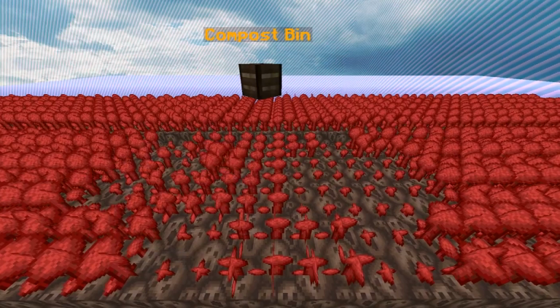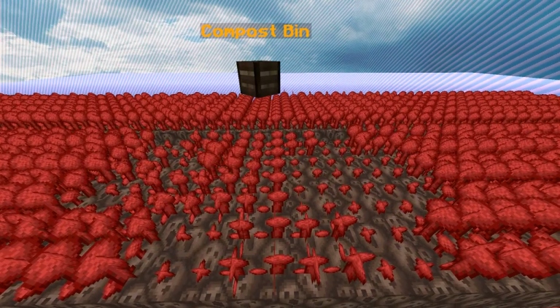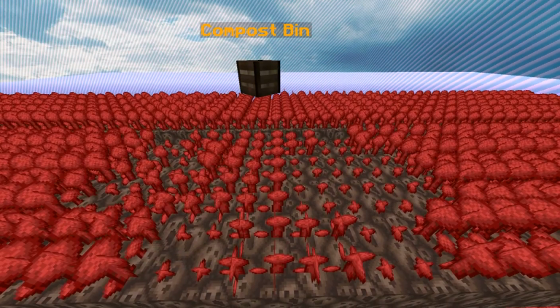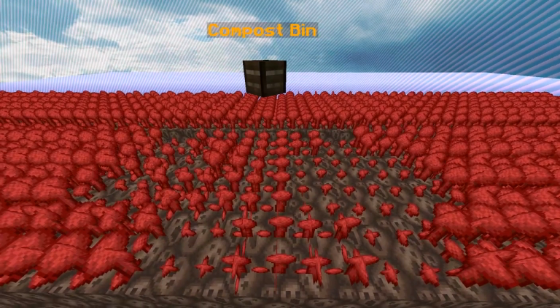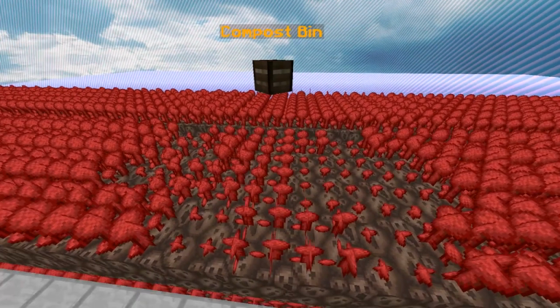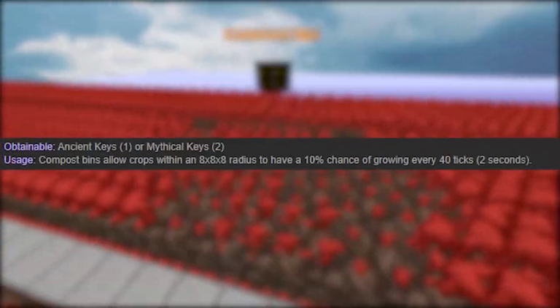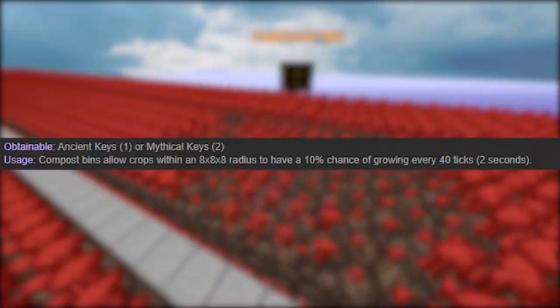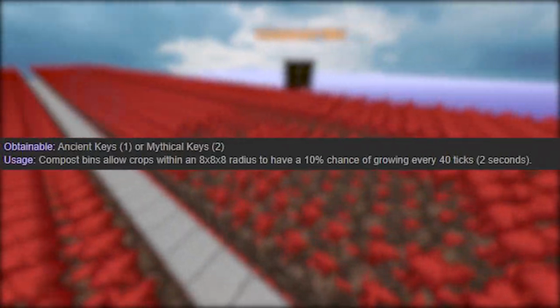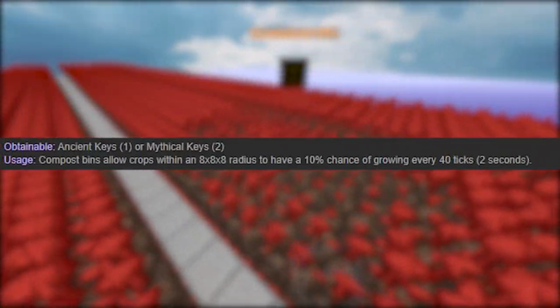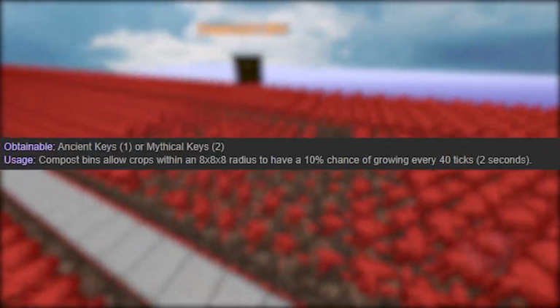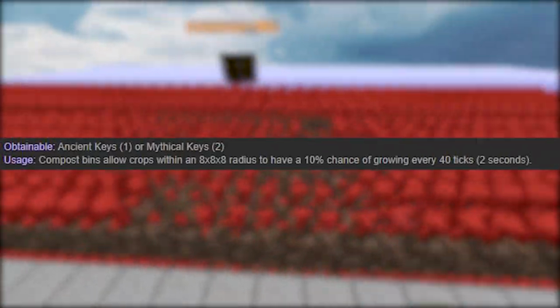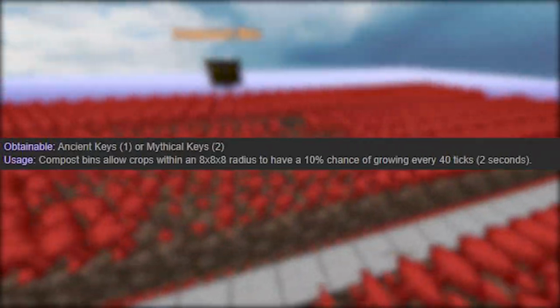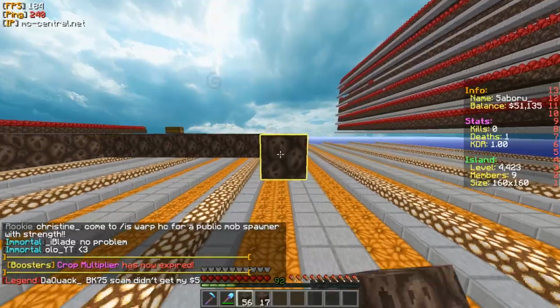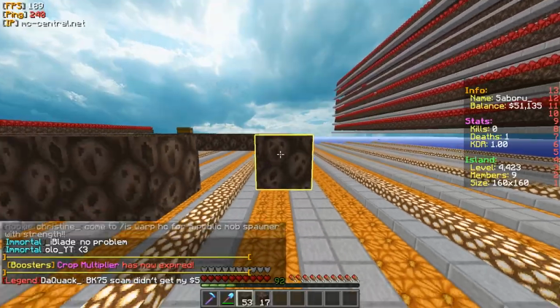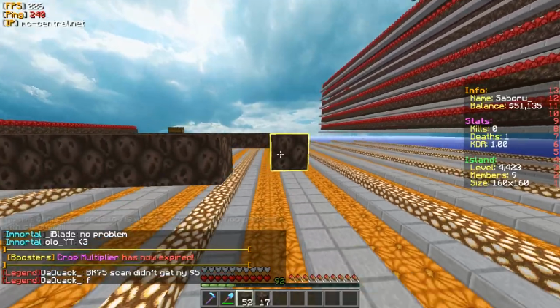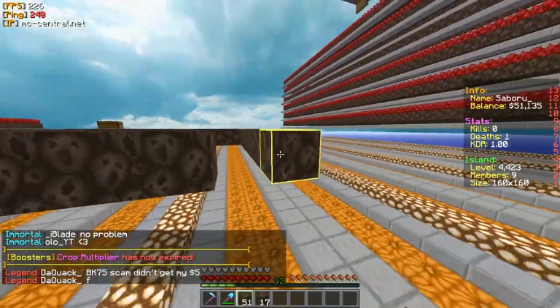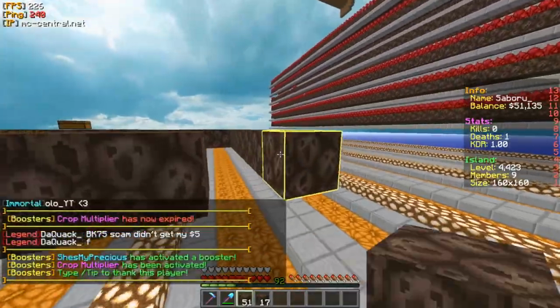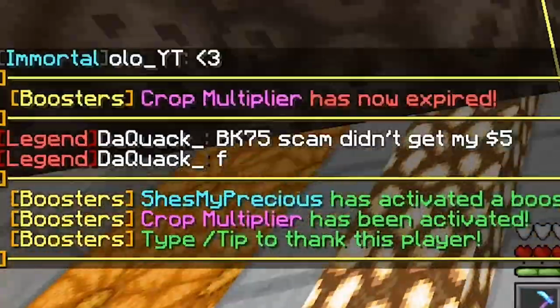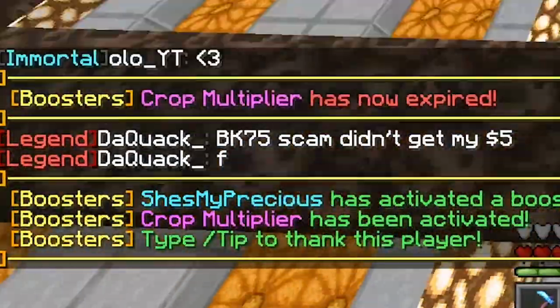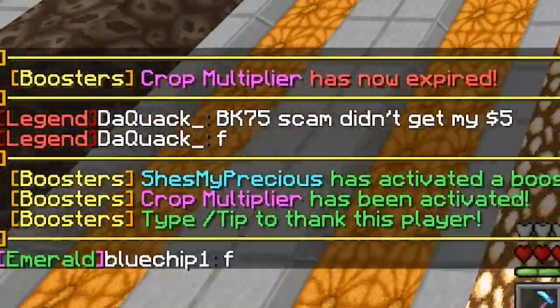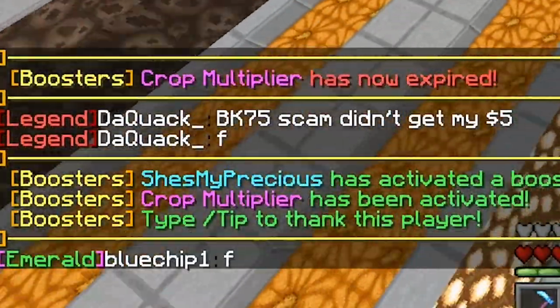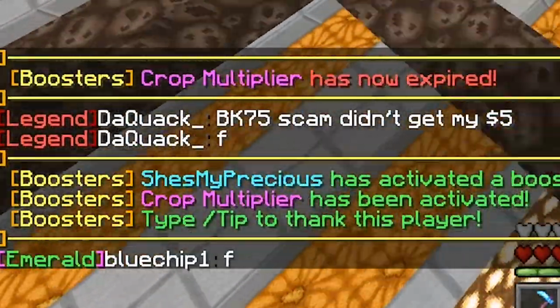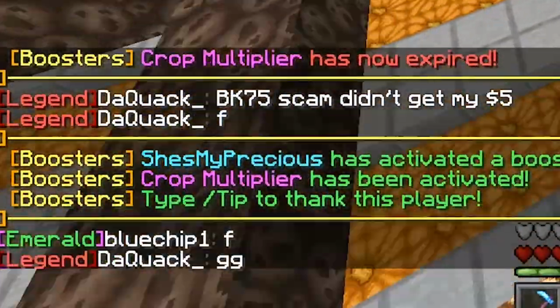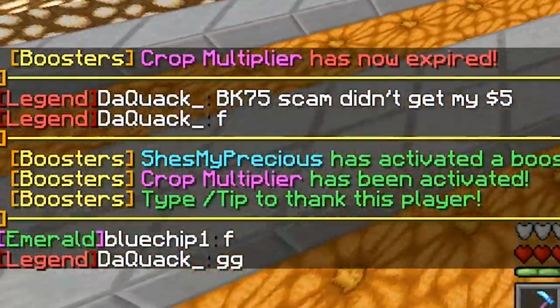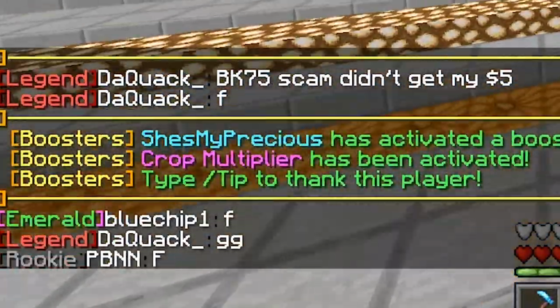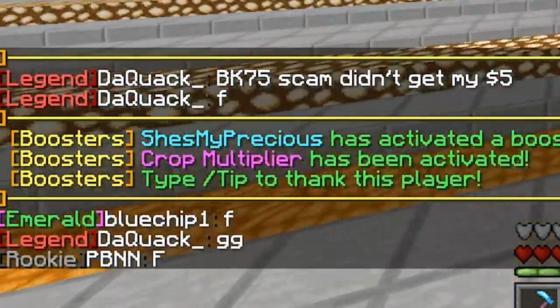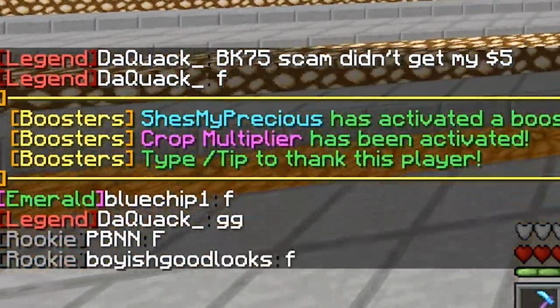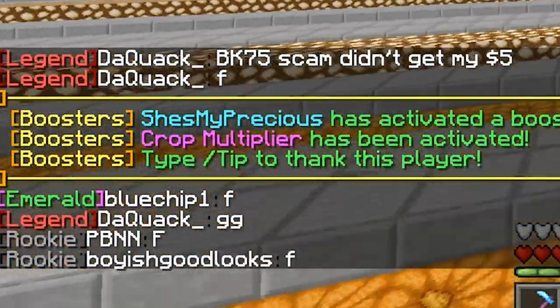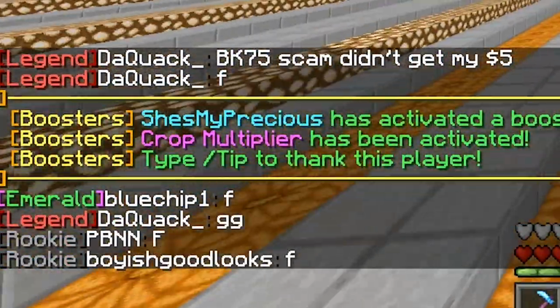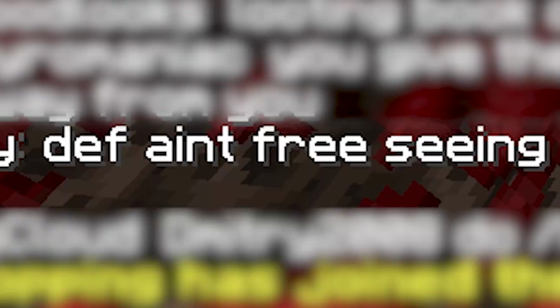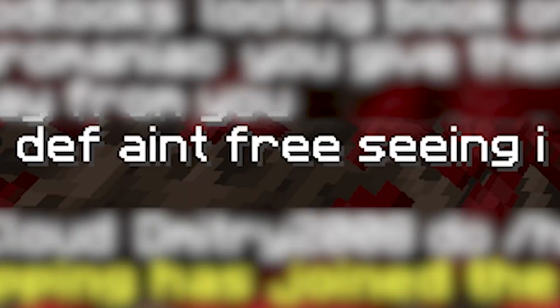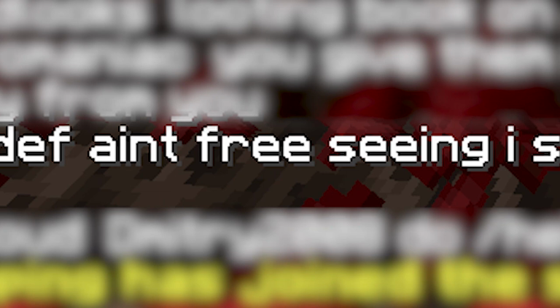A compost bin gives crops a 10% chance of growing every 2 seconds. Especially when the crop multiplier booster is activated, you will want your crops to grow as fast as possible.